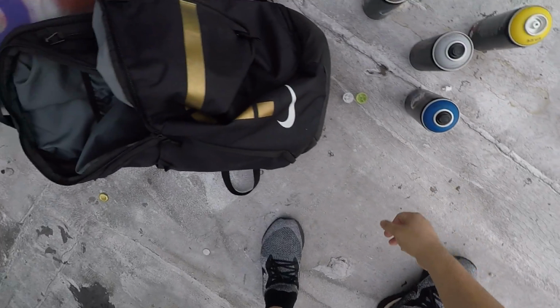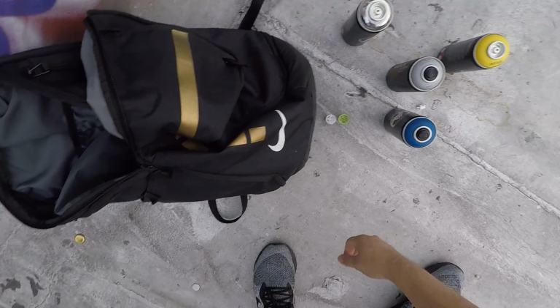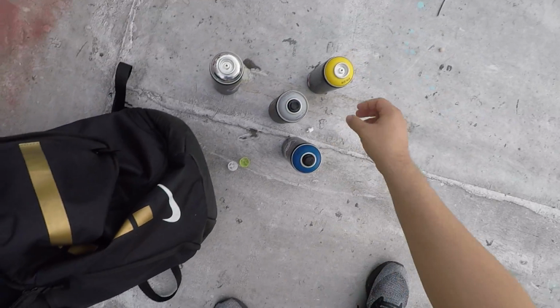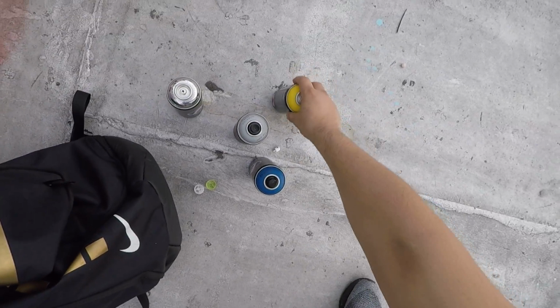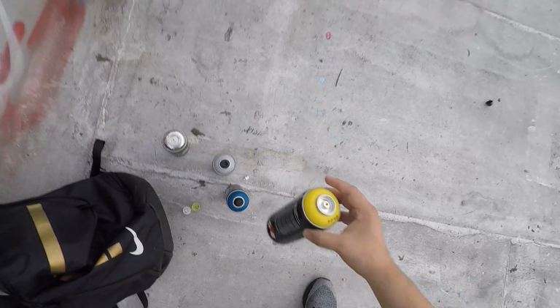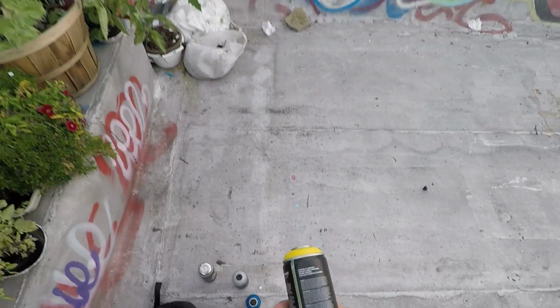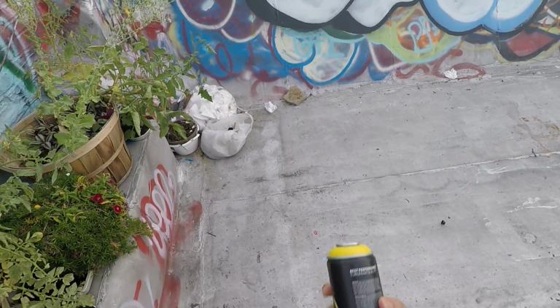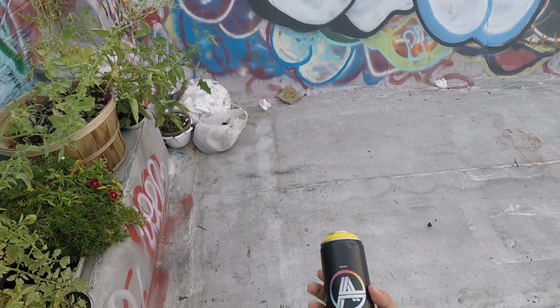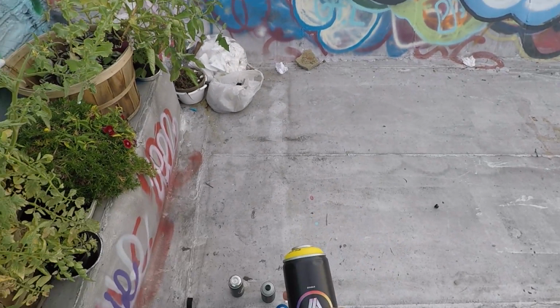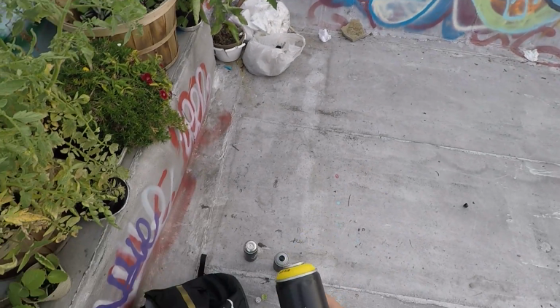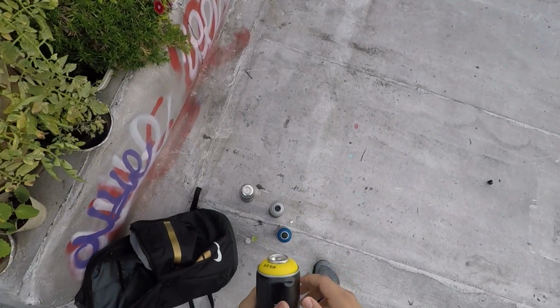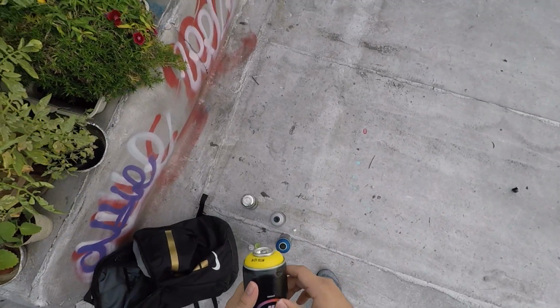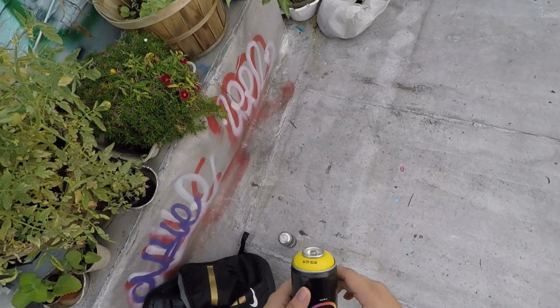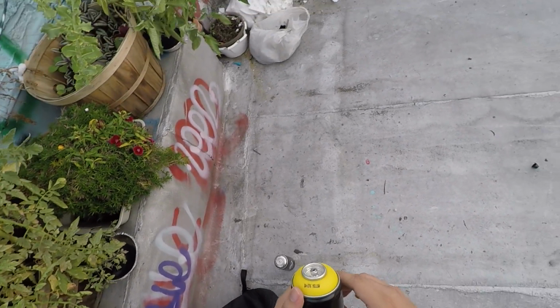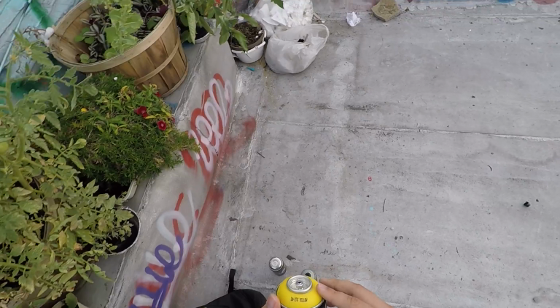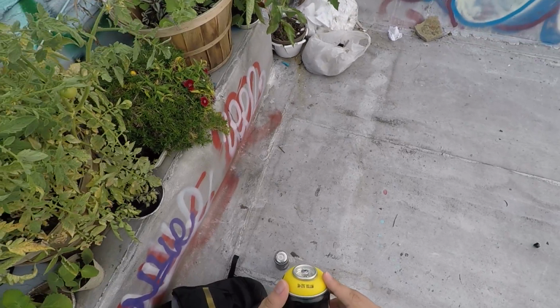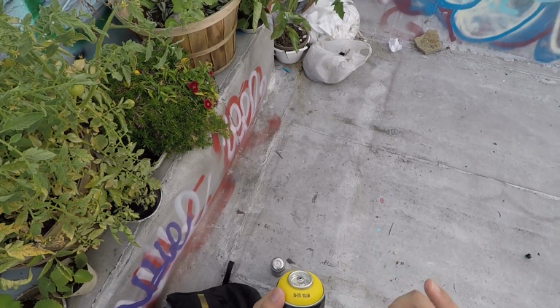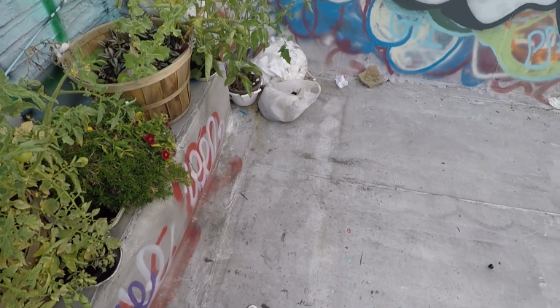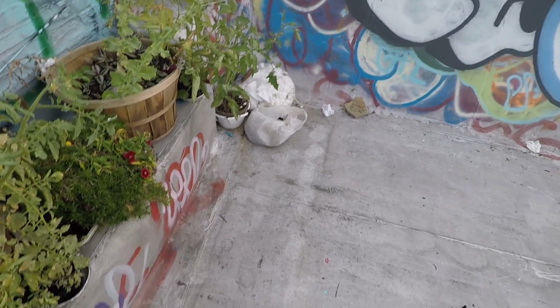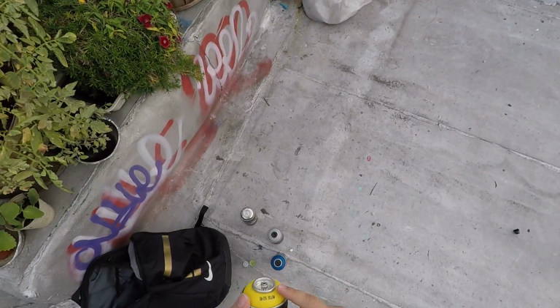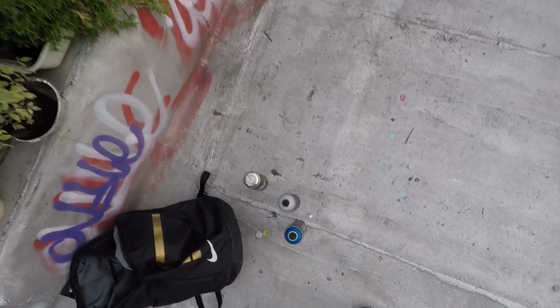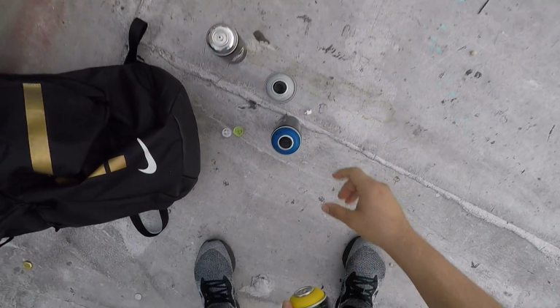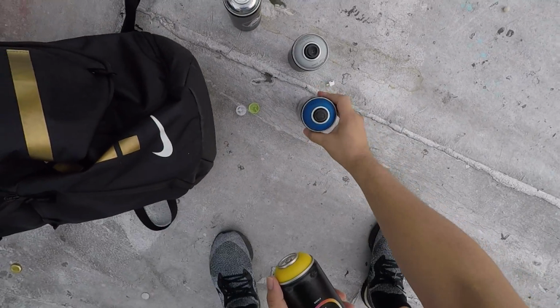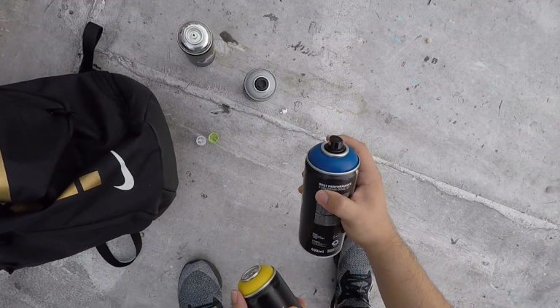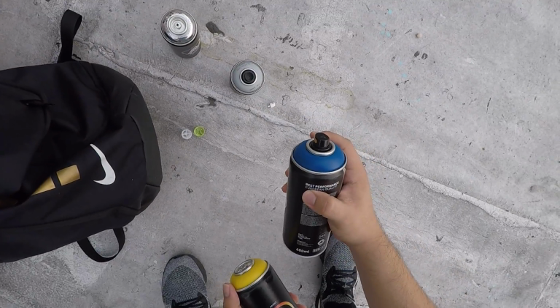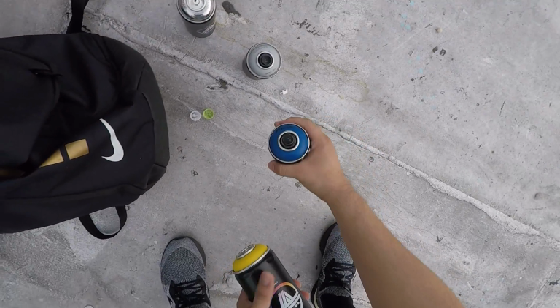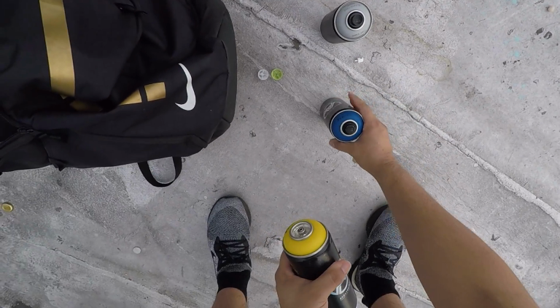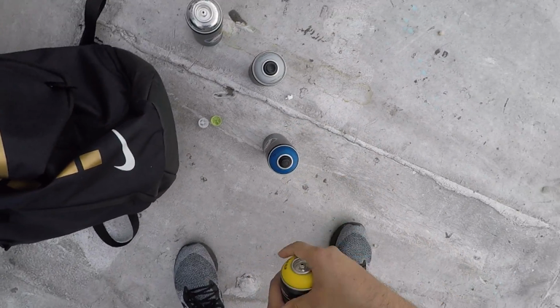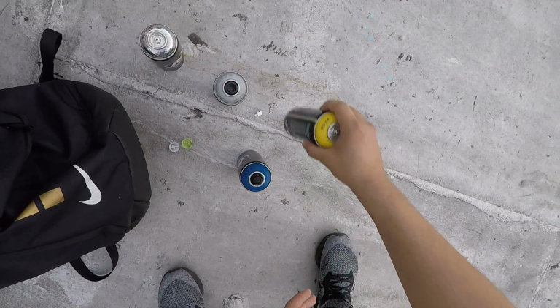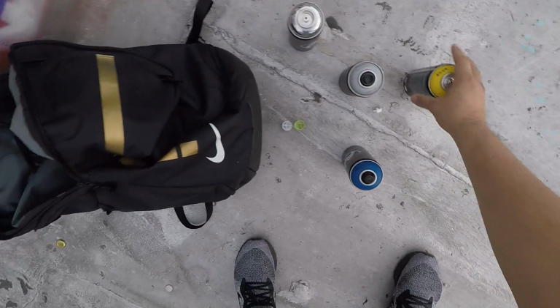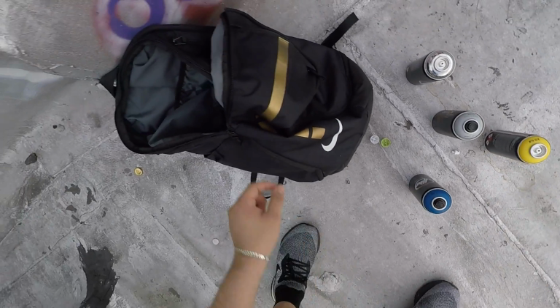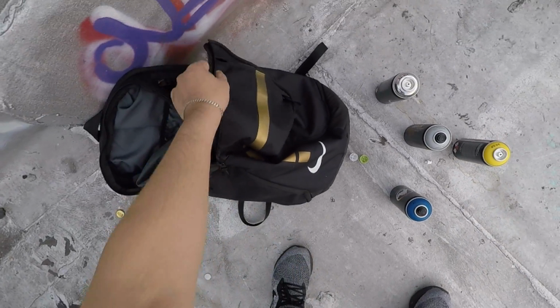Other than that, I'm just going to basically check out how the colors work. A good way to test the quality of paint is always to go for the yellow — if it can eat up a darker color like this blue, then it's usually pretty high pigmented, pretty high quality.